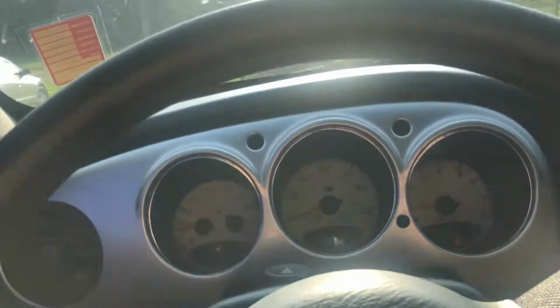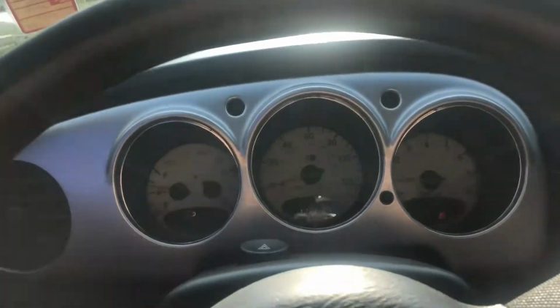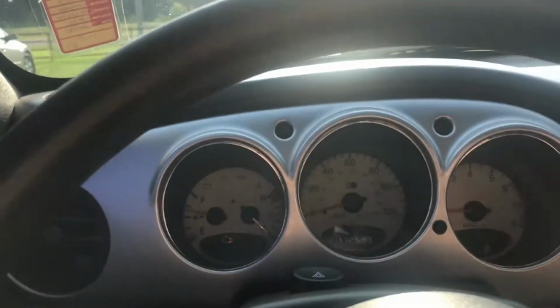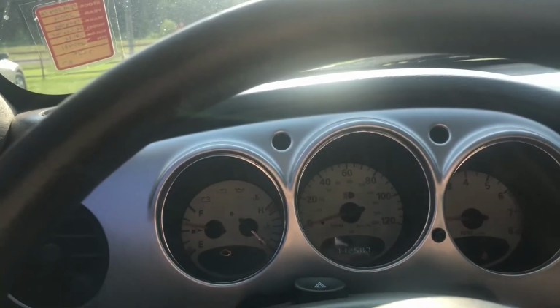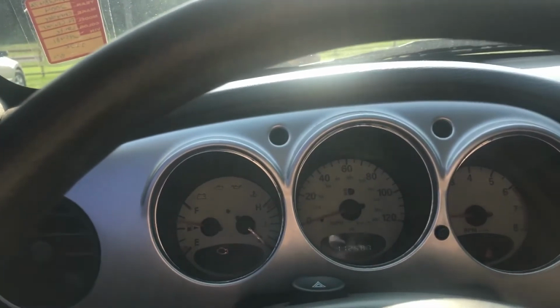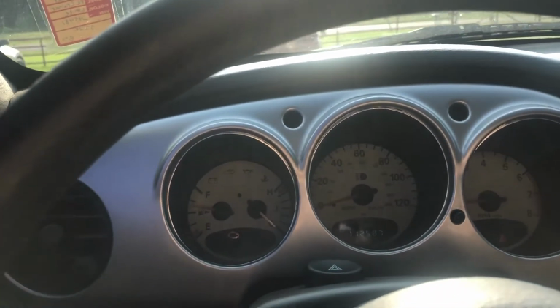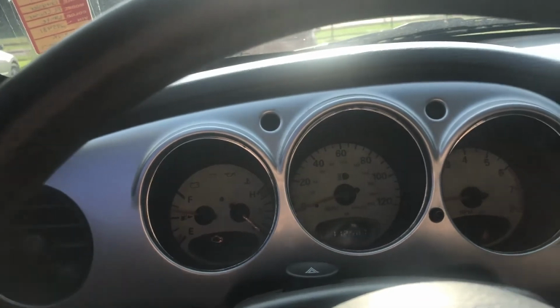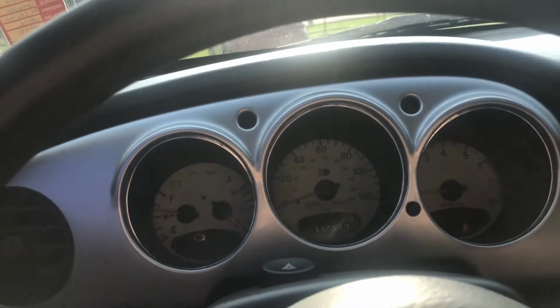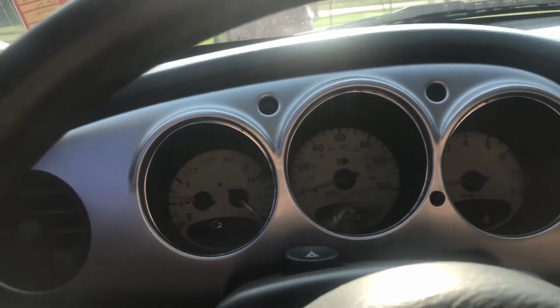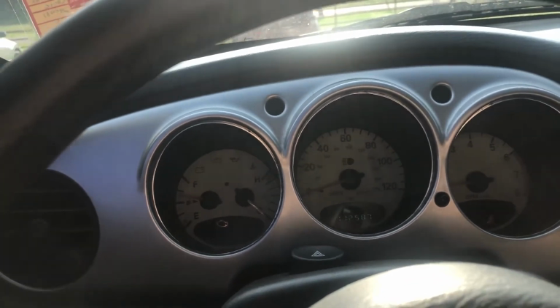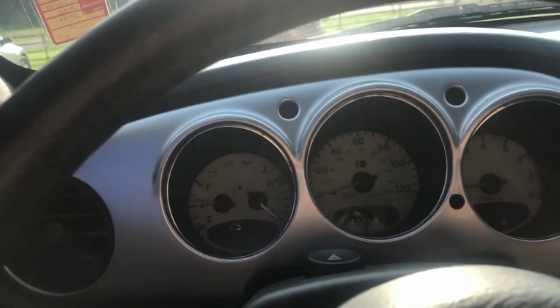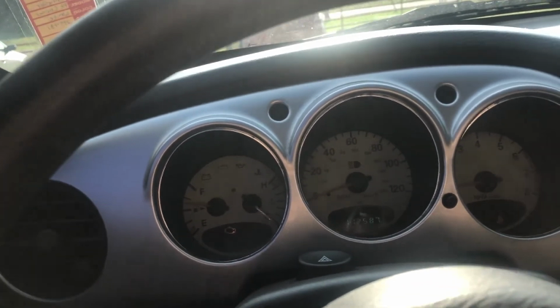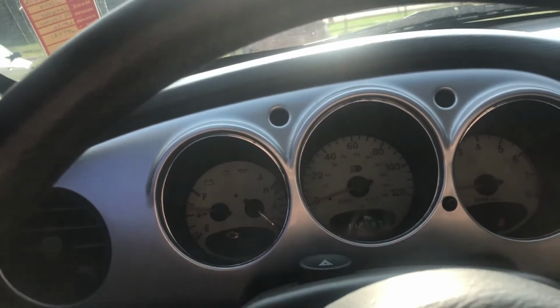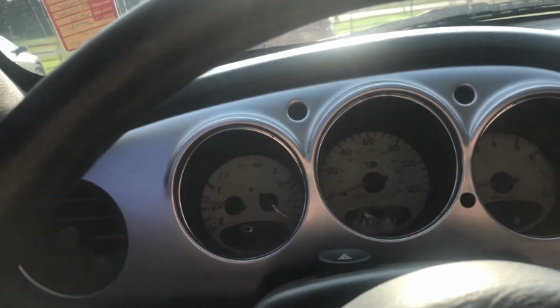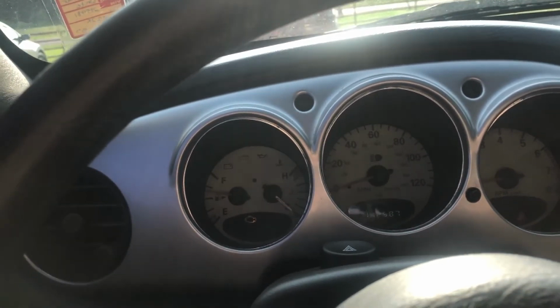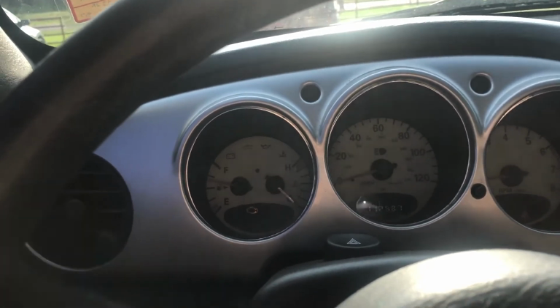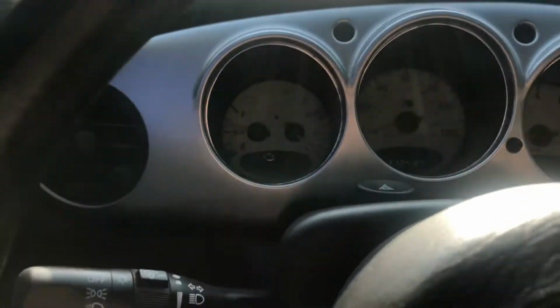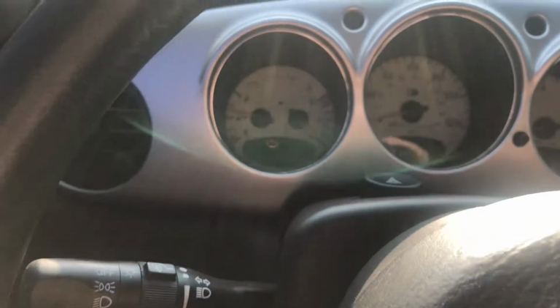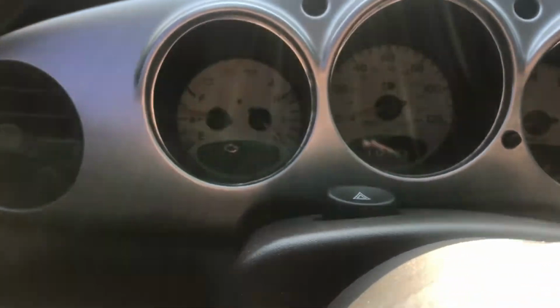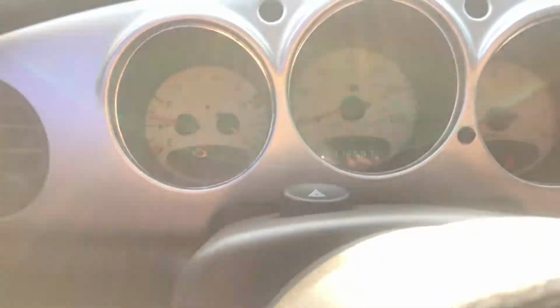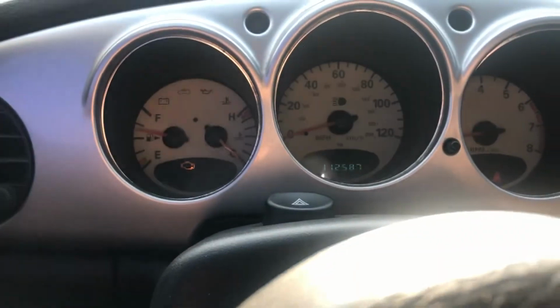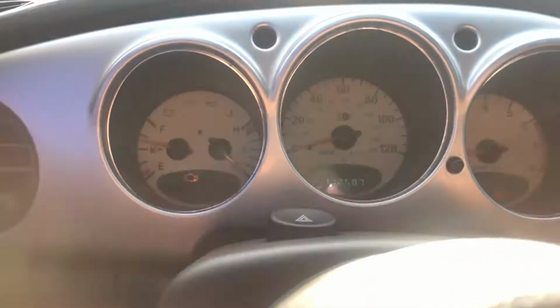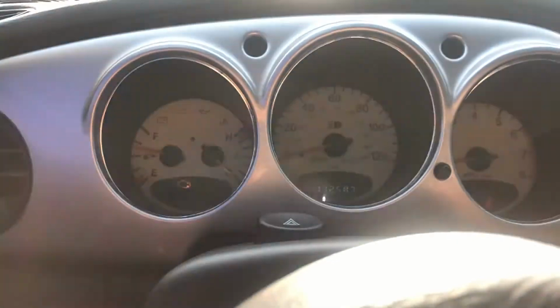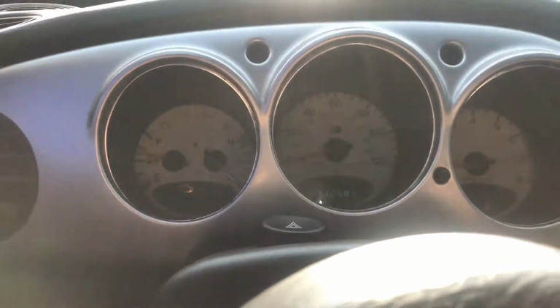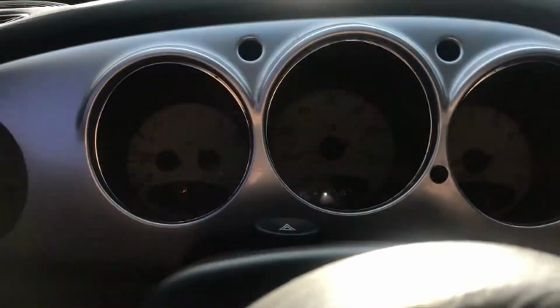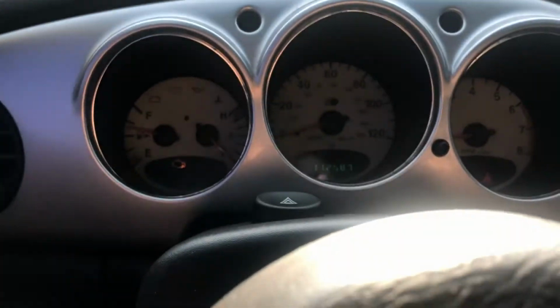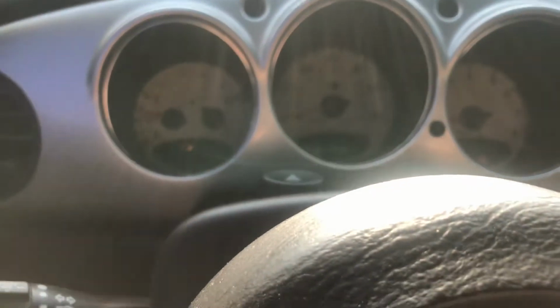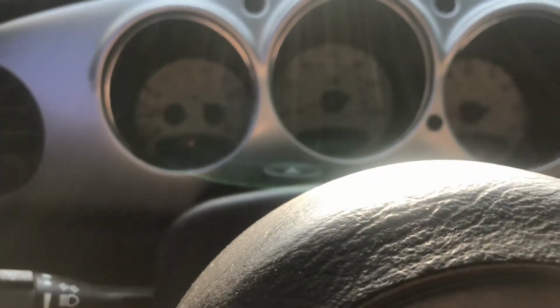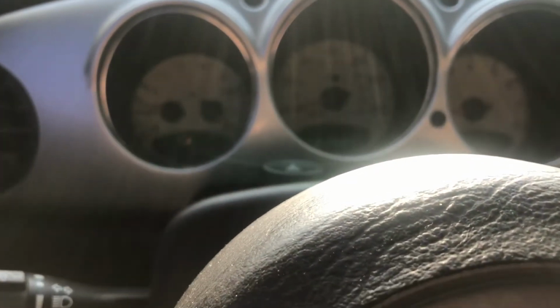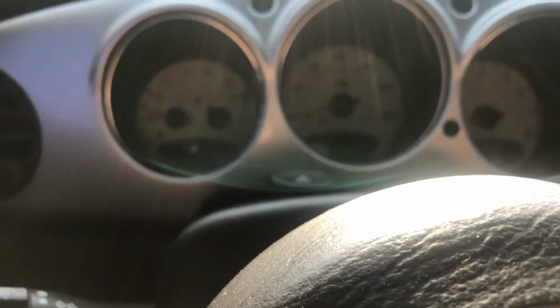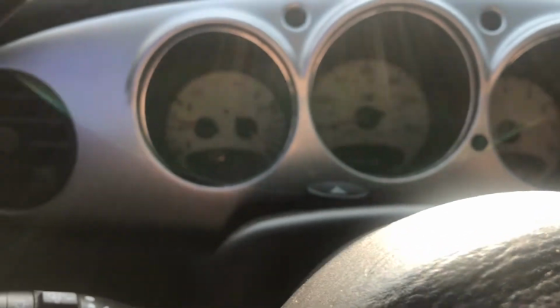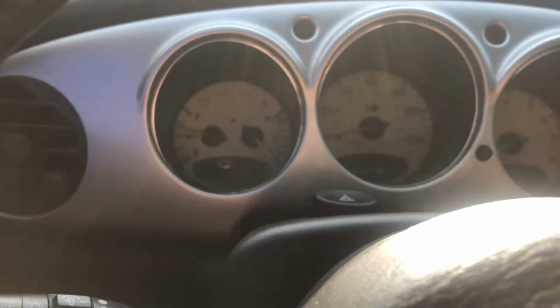You can hear the AC blowing — it's blowing really nice and cool. This car does have 112,587 miles on it.